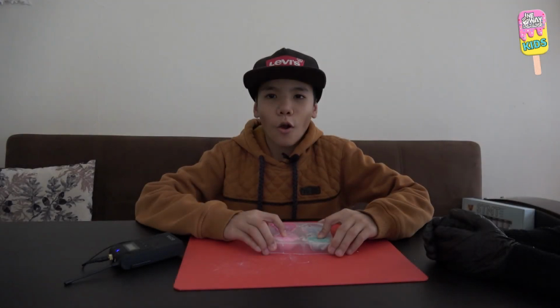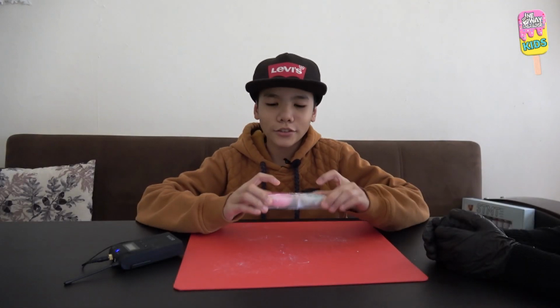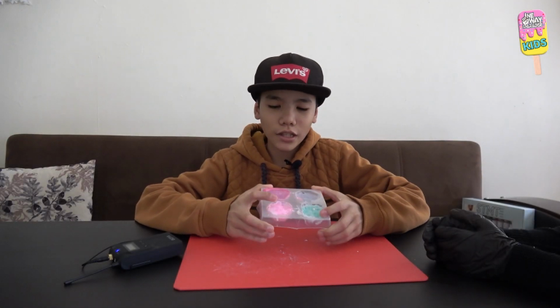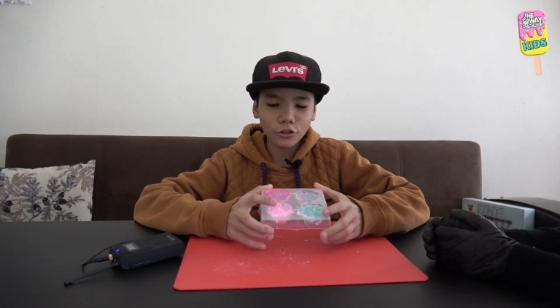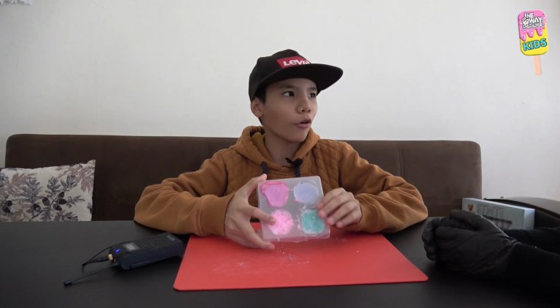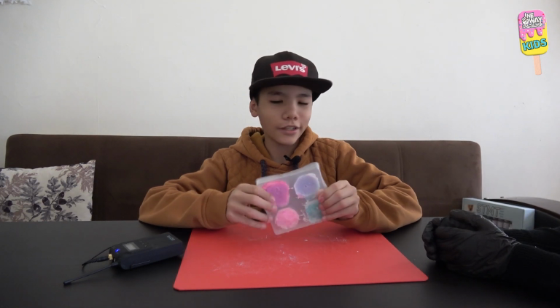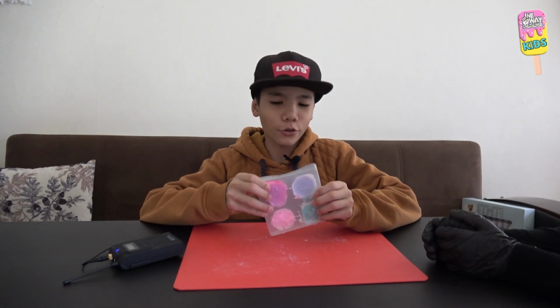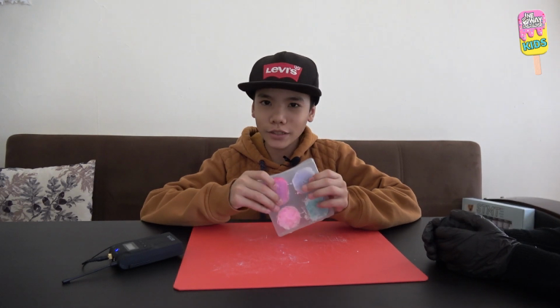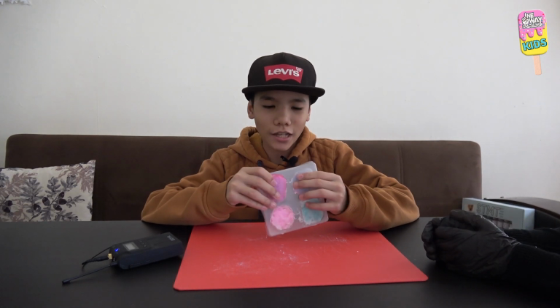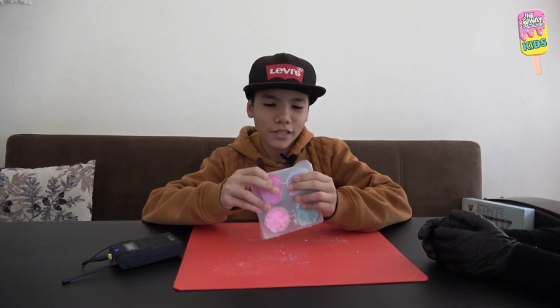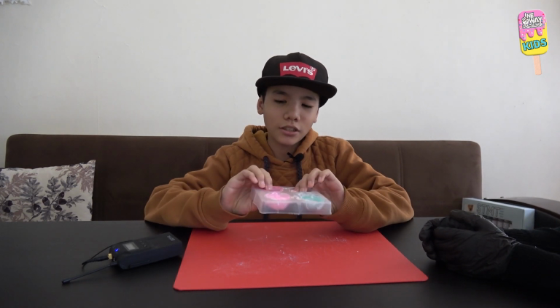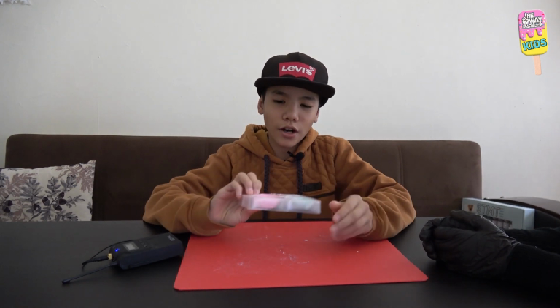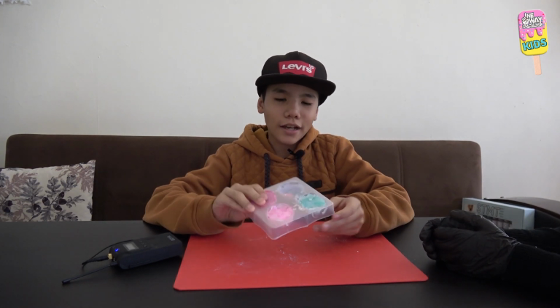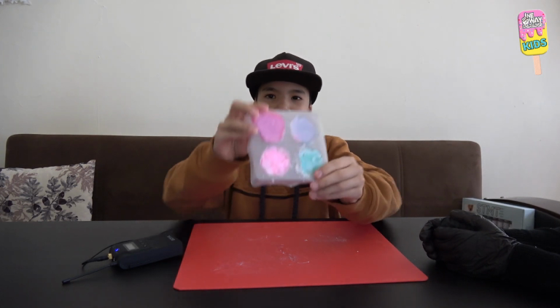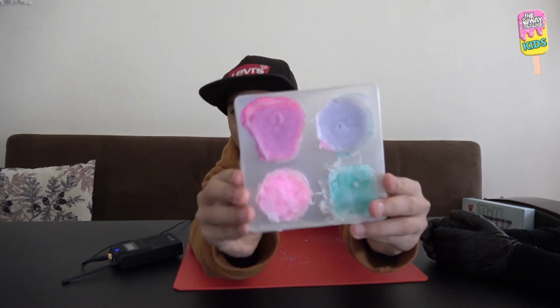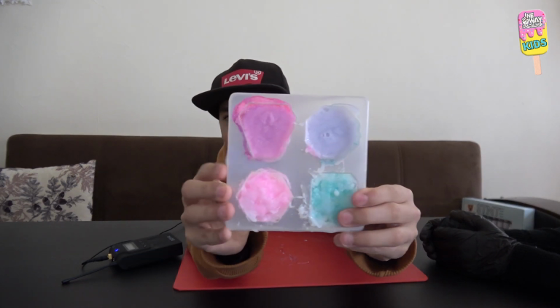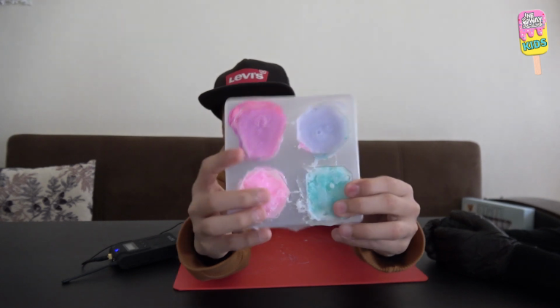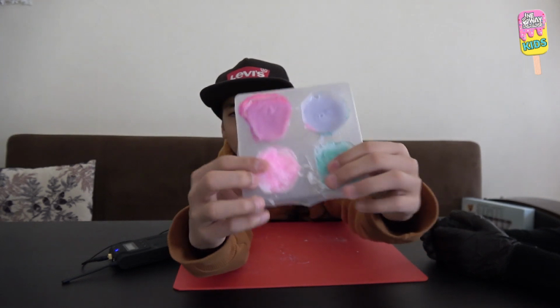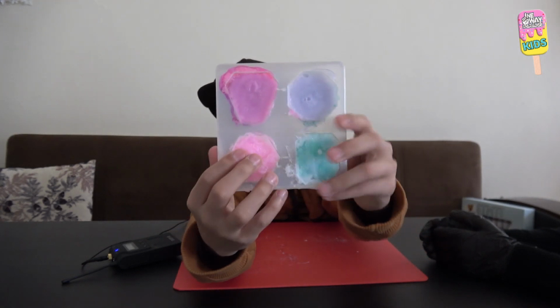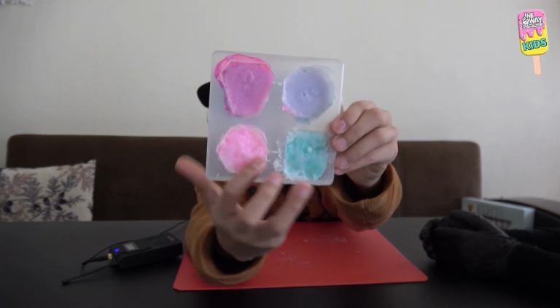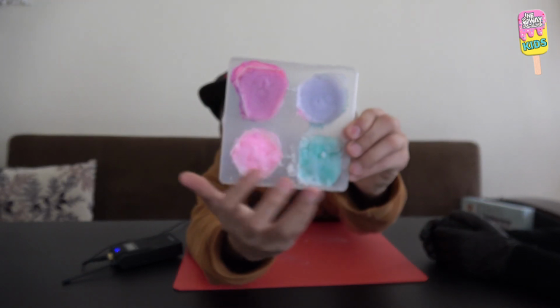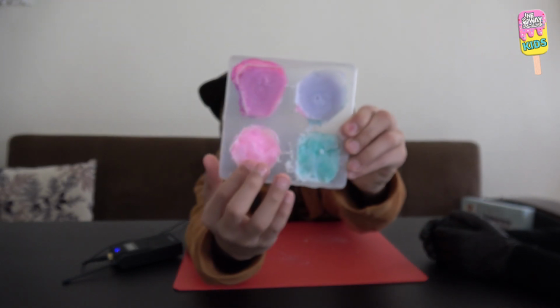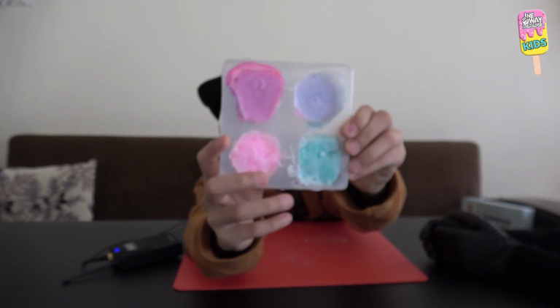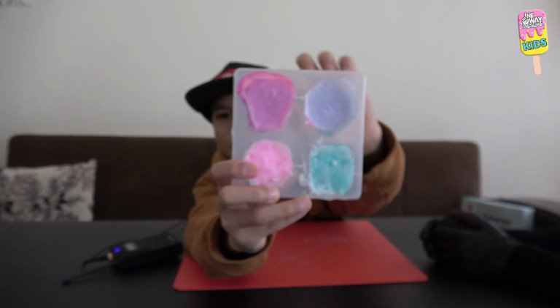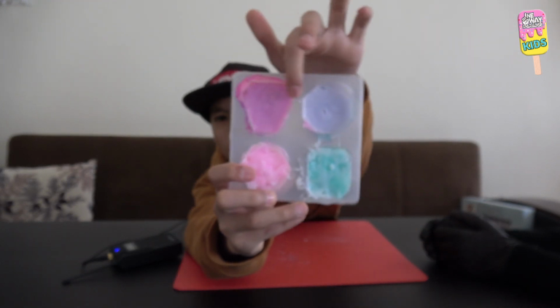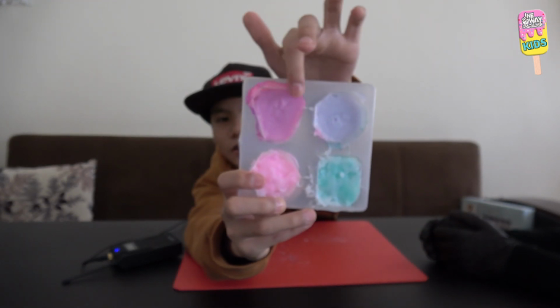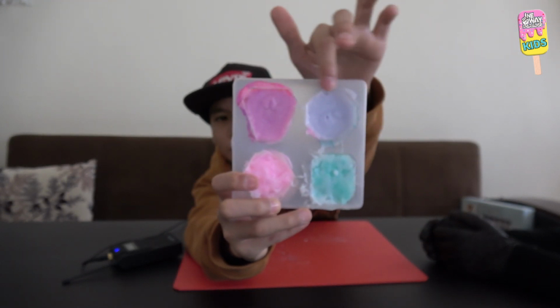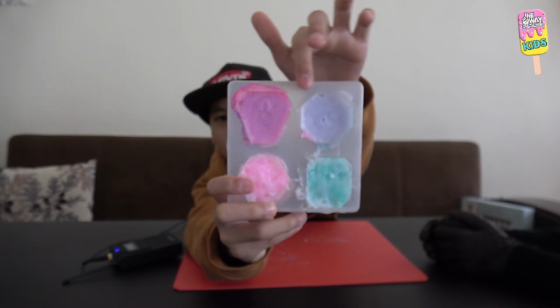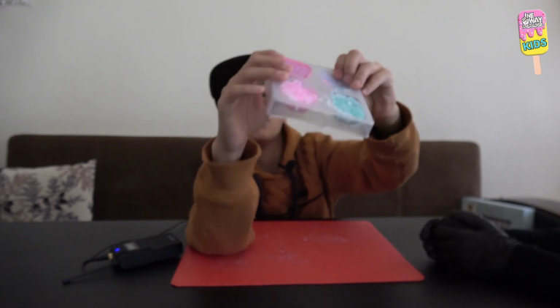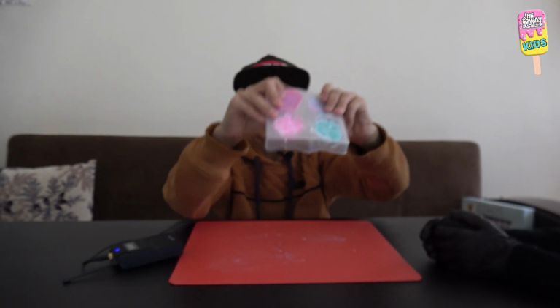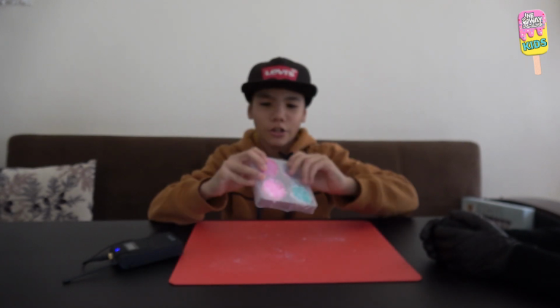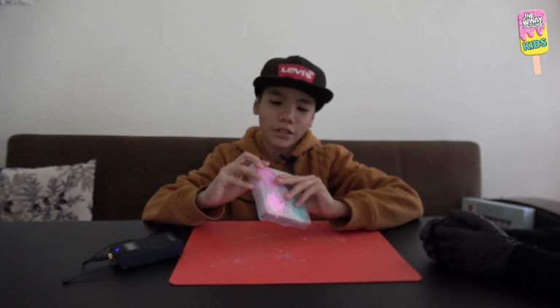Okay, so we left the soap overnight — I don't know why we did that — but it's now dry as you can see. These two were the first ones and they're pretty ugly. The second ones turned out pretty neat. So we're just going to try to open these.